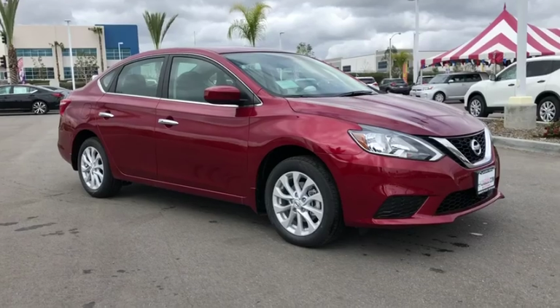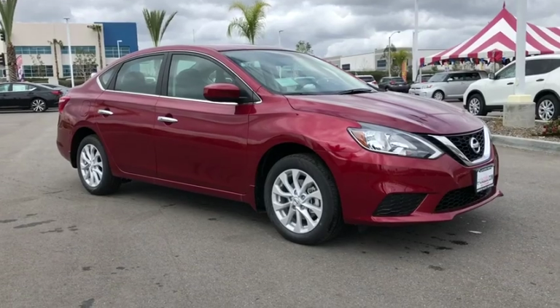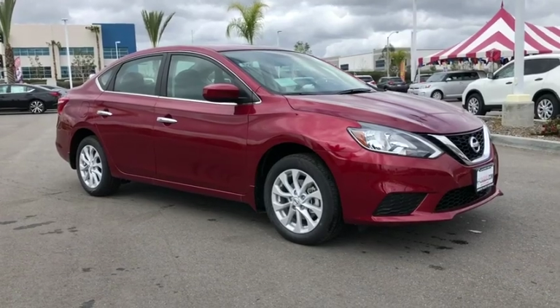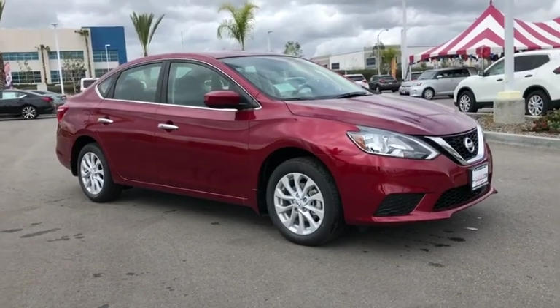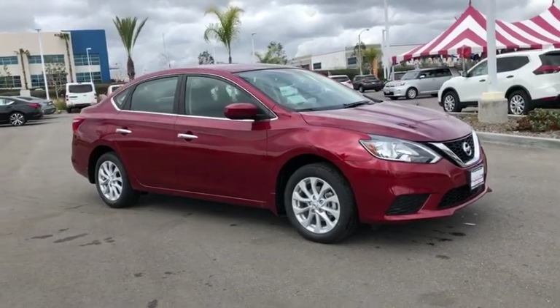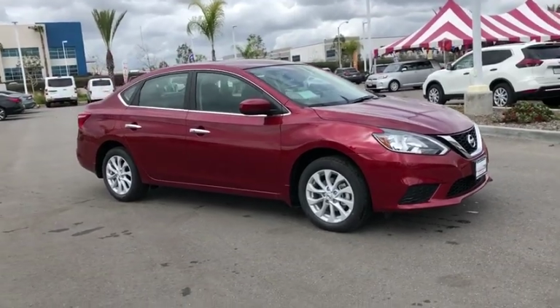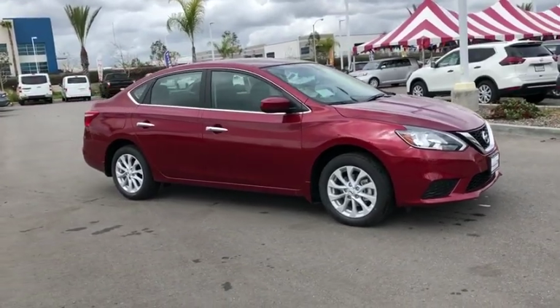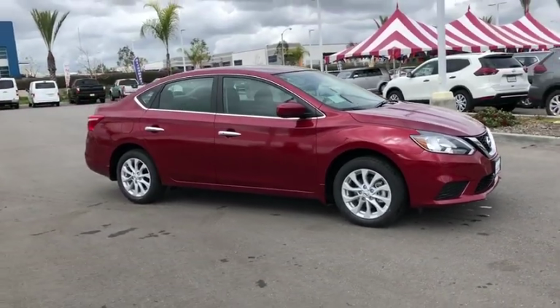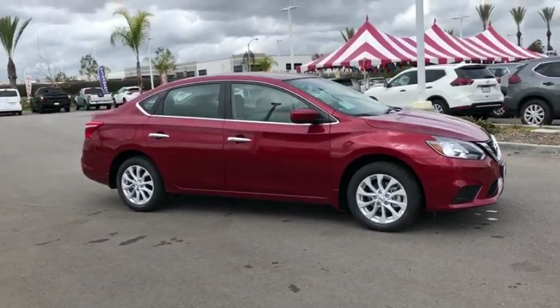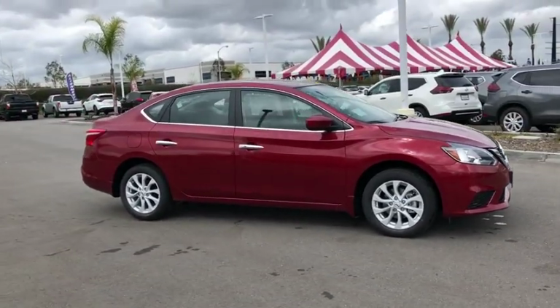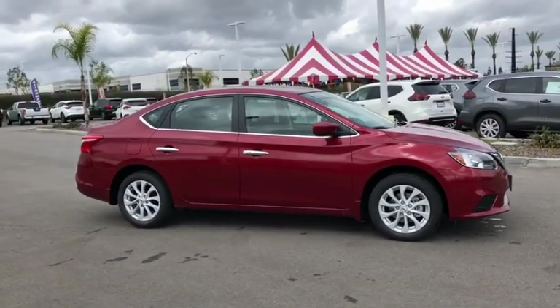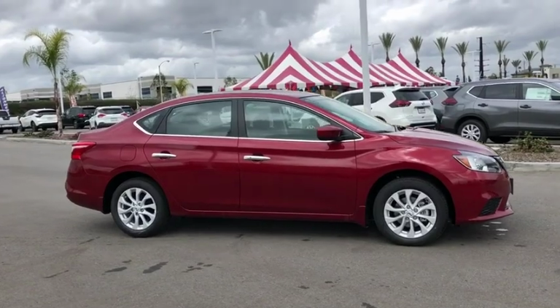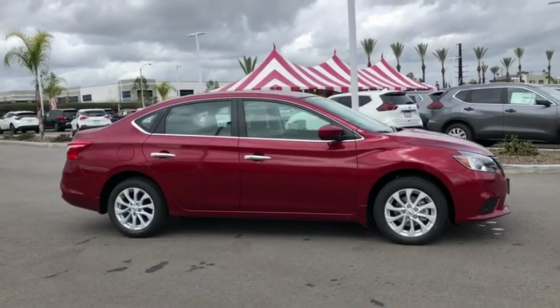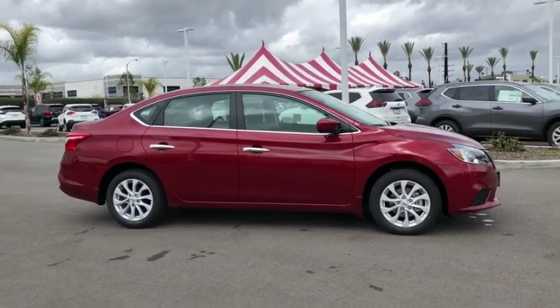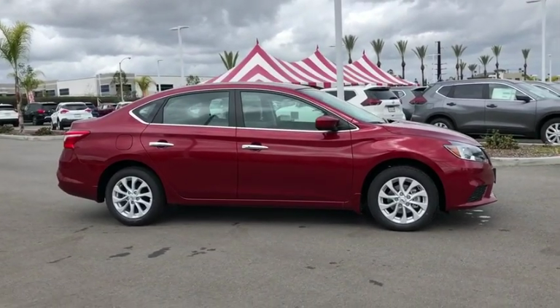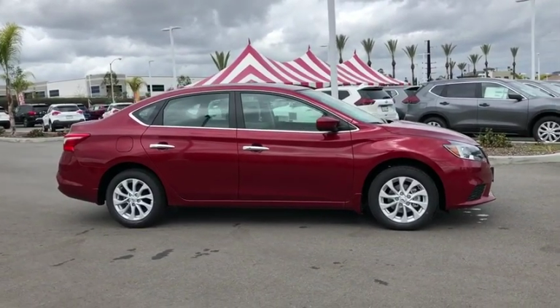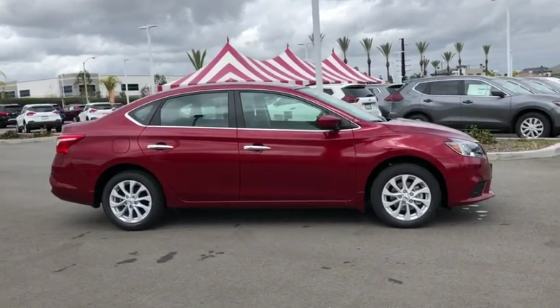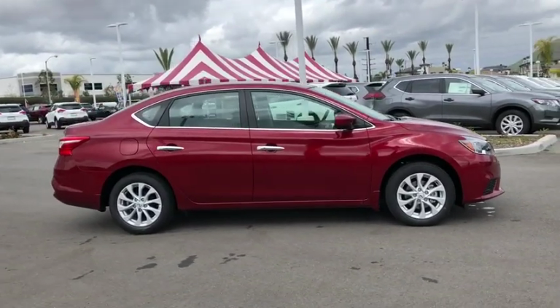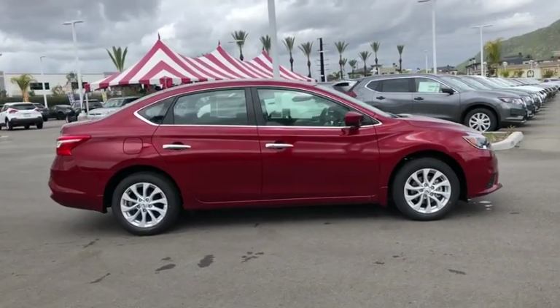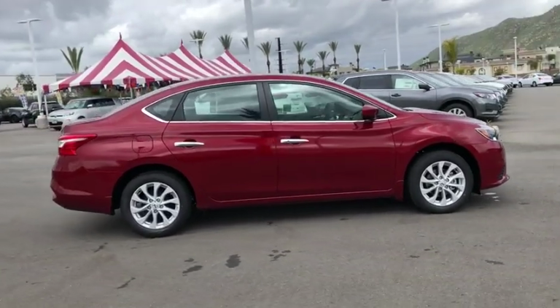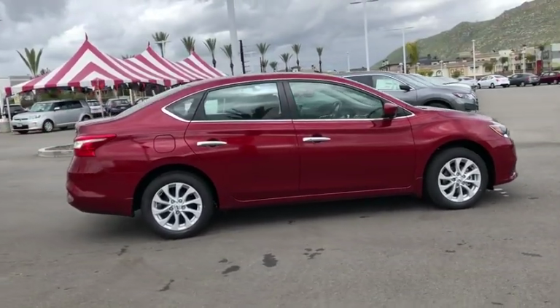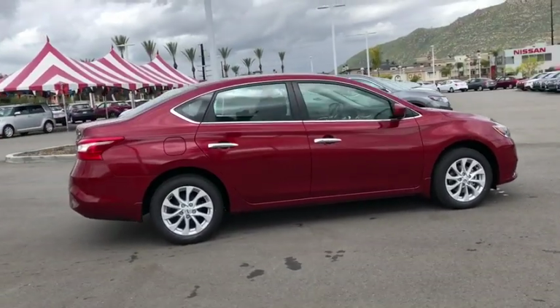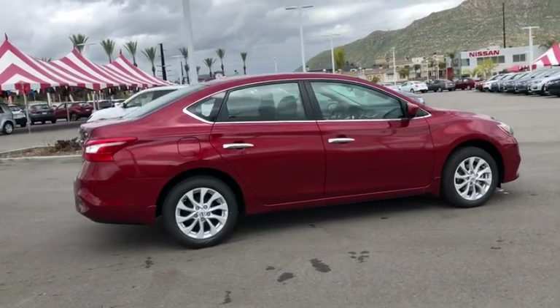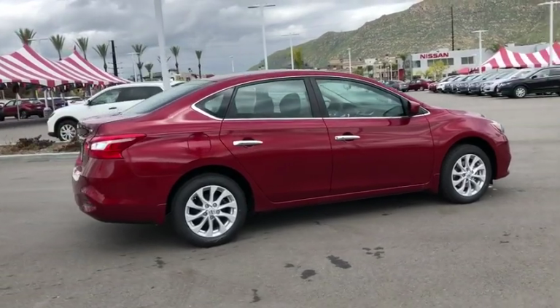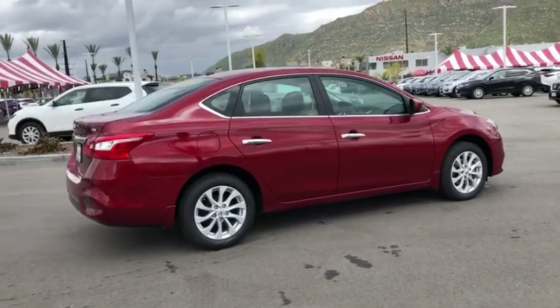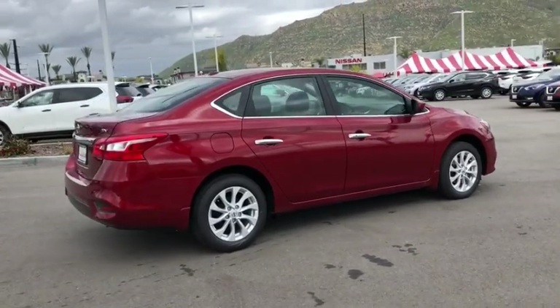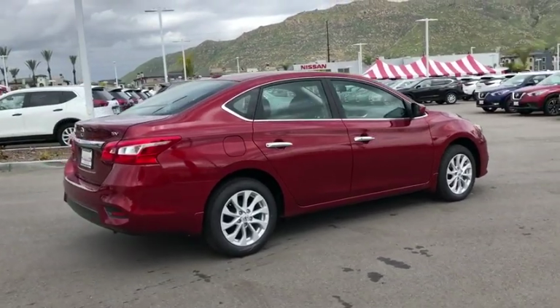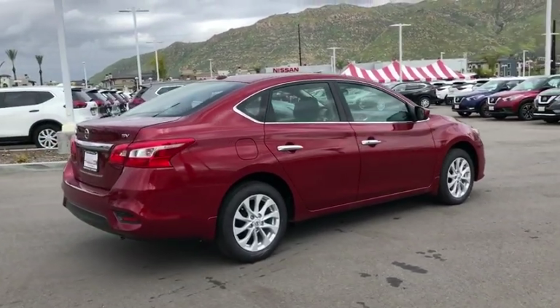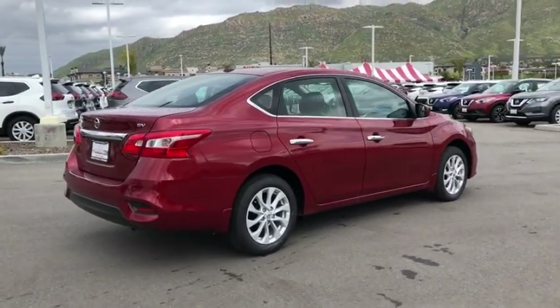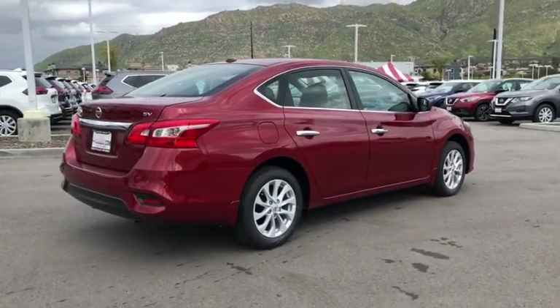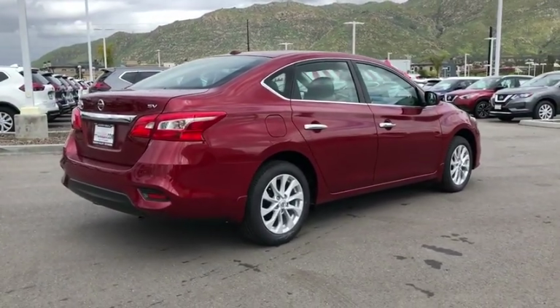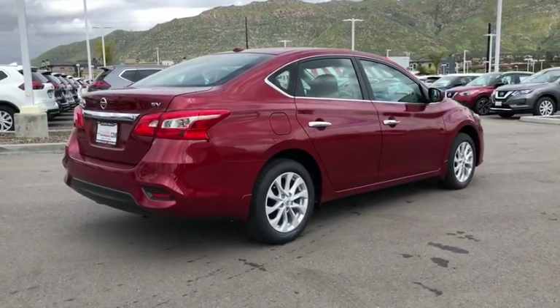2019 Nissan Sentra. With its spacious and versatile interior and stellar fuel efficiency, the Nissan Sentra is the obvious choice for anyone who wants to enjoy a stylish and comfortable ride. This vehicle has less than 100 miles.